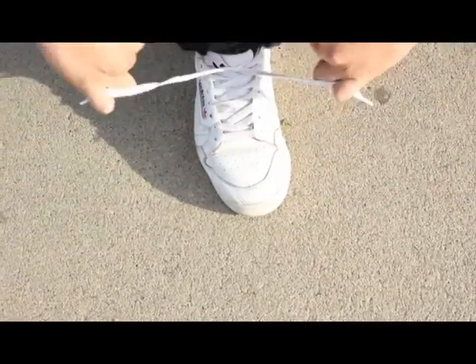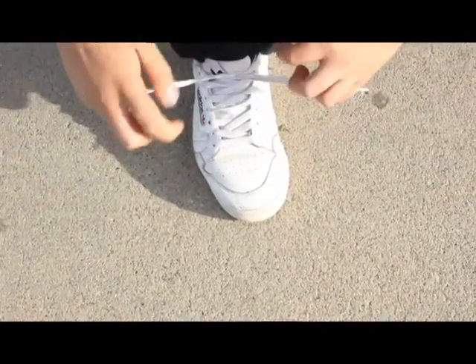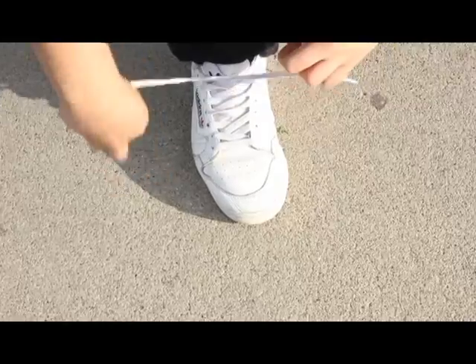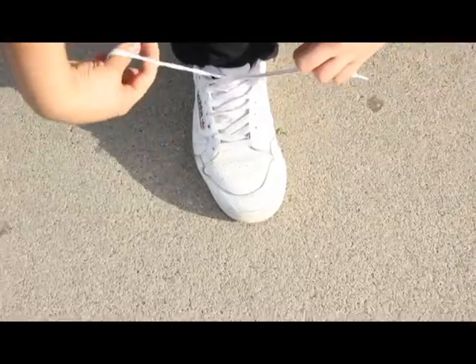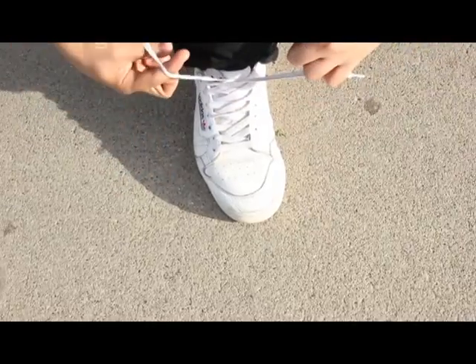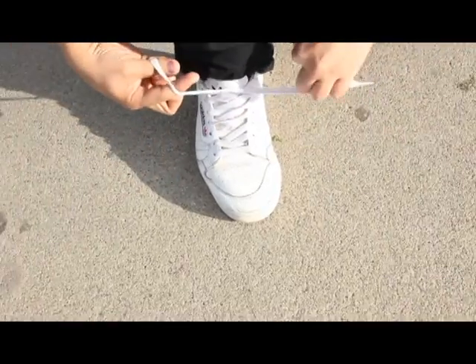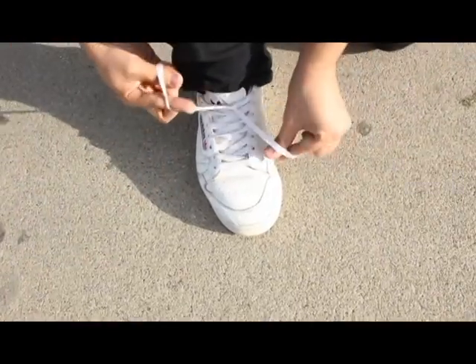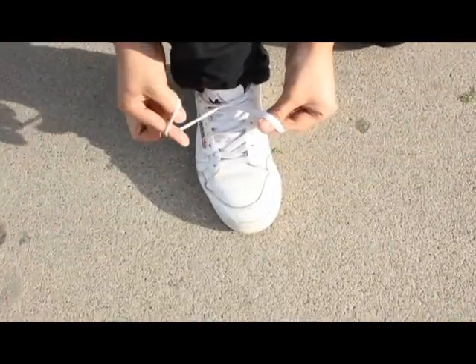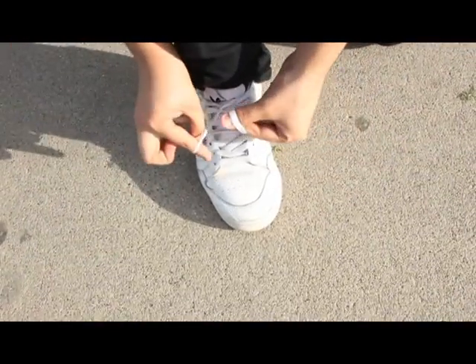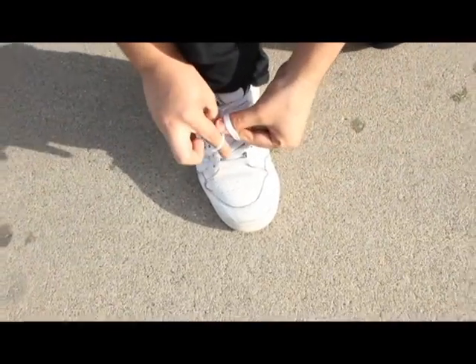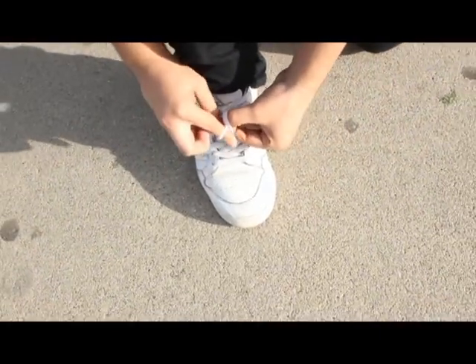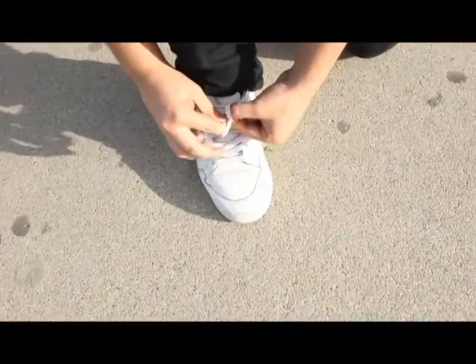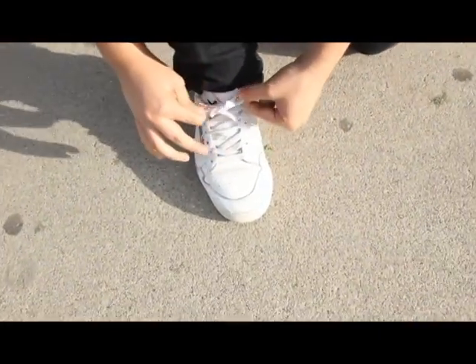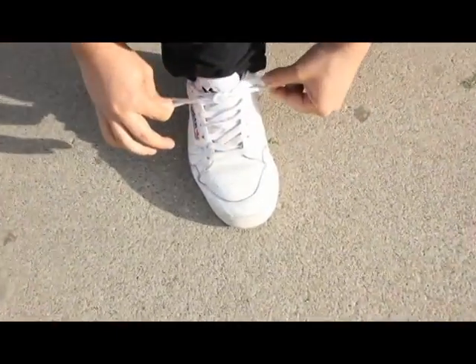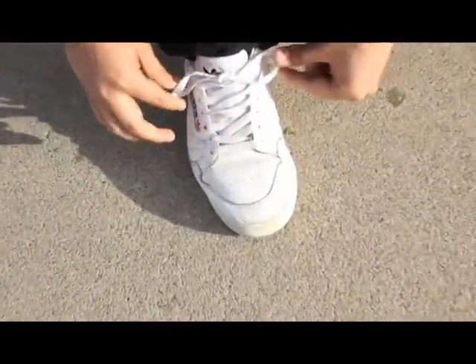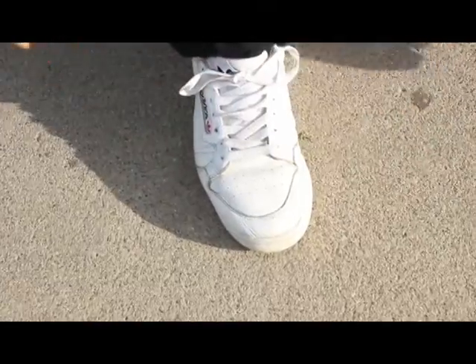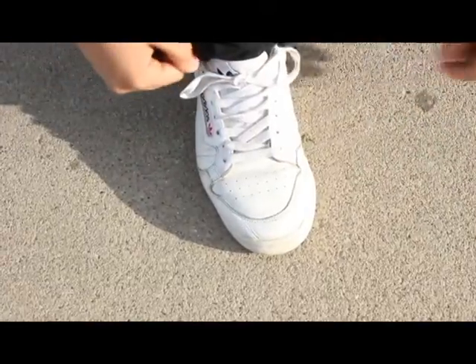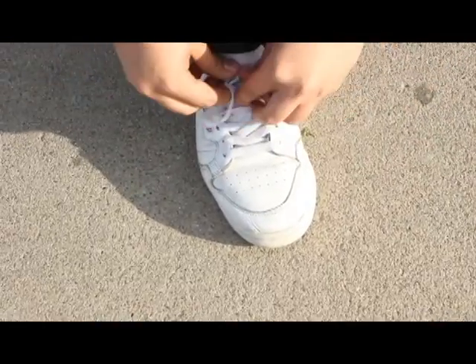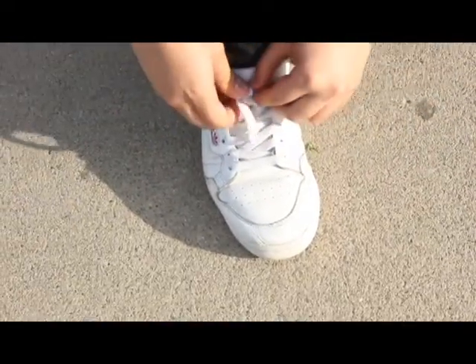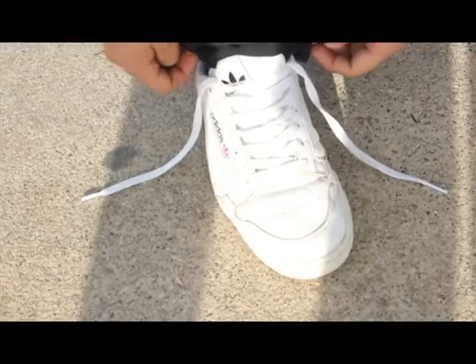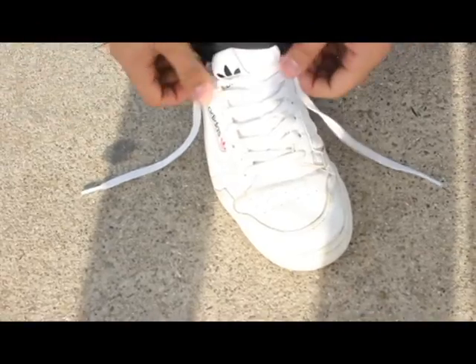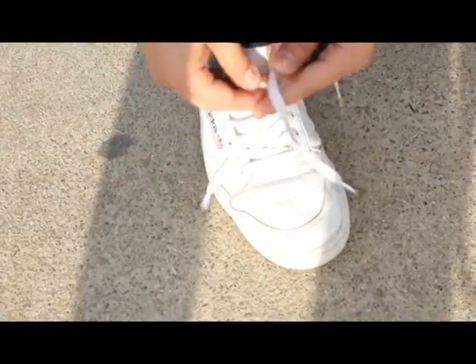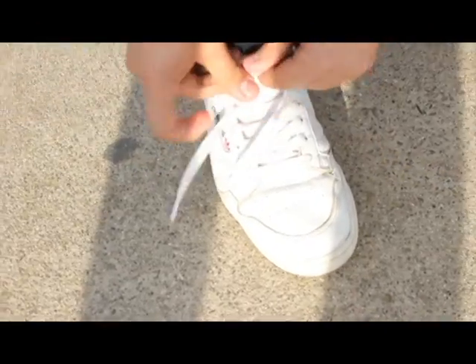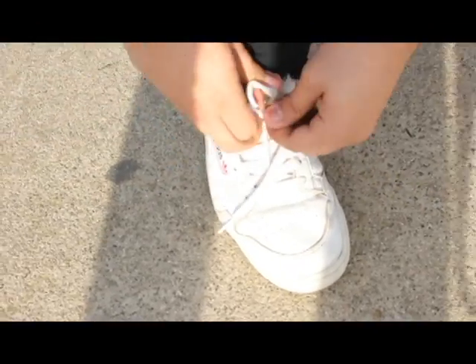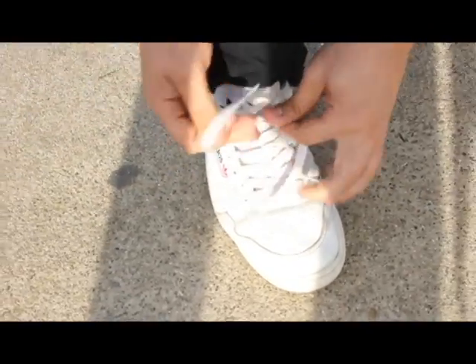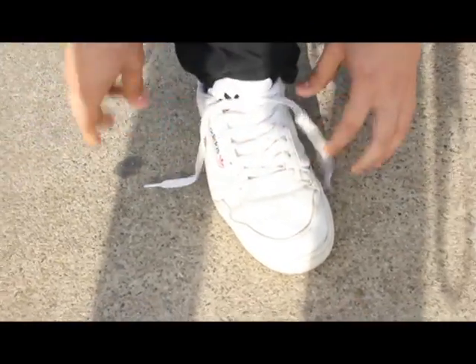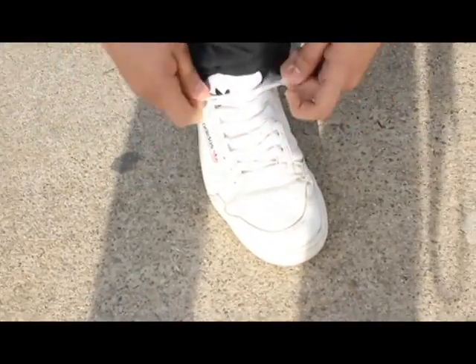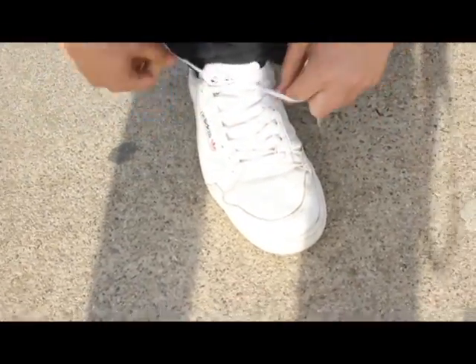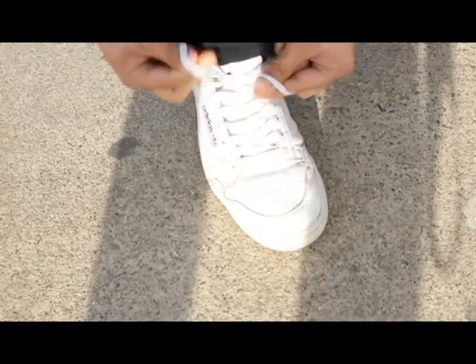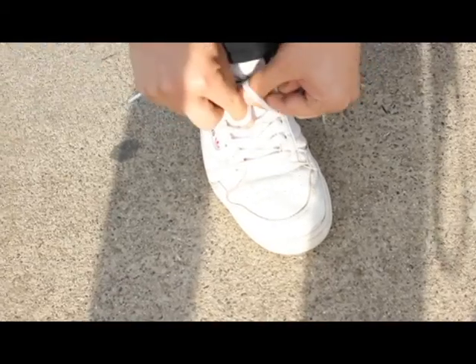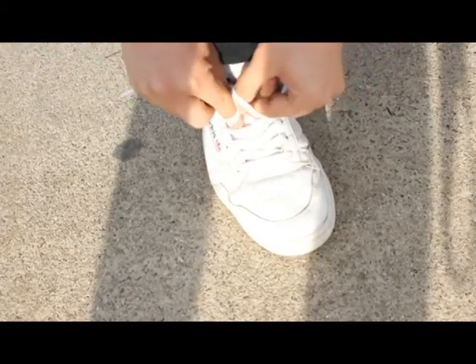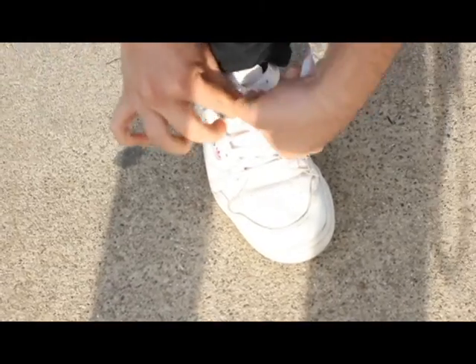All the pinkies. Thumb under right here. Thumb under right here. You cross. You just tie. The more you guys practice this move you'll be able to do it more efficiently and look better.